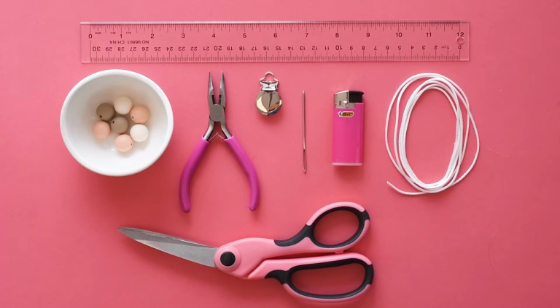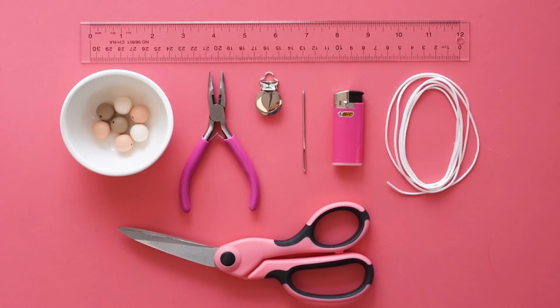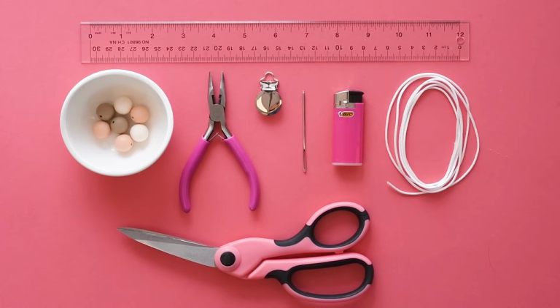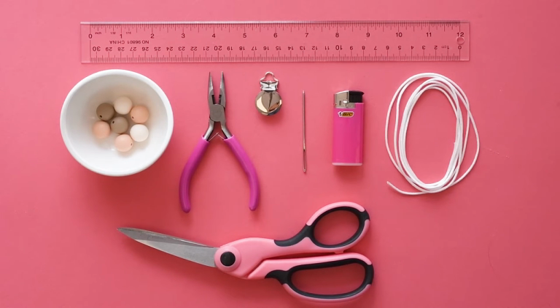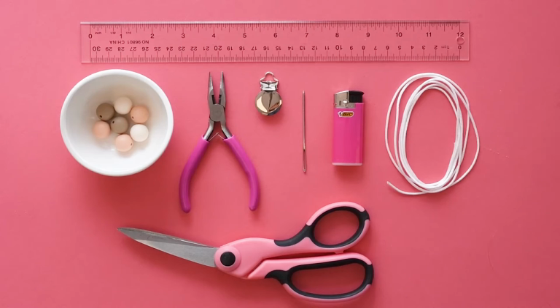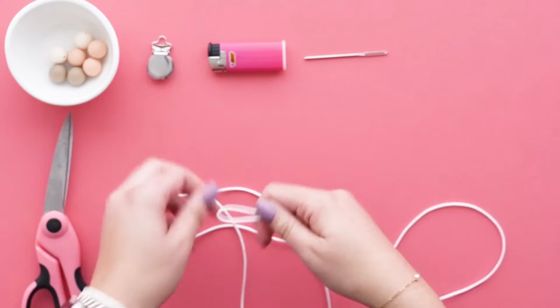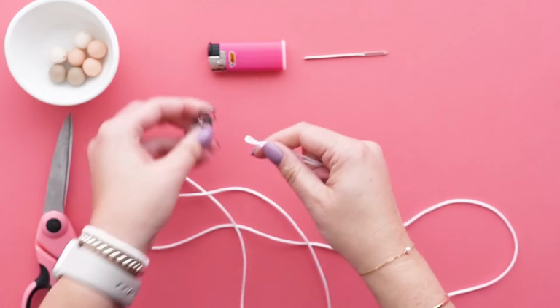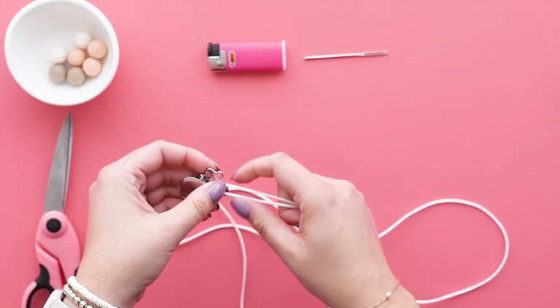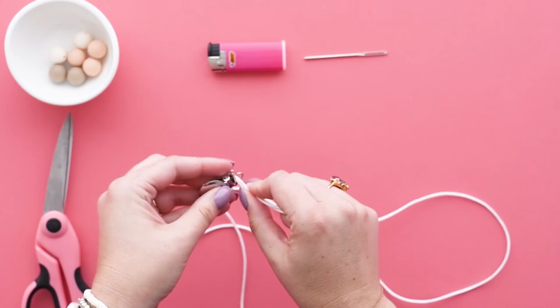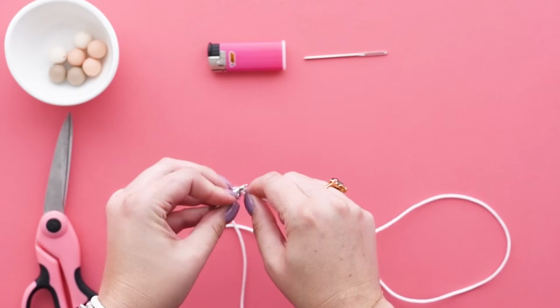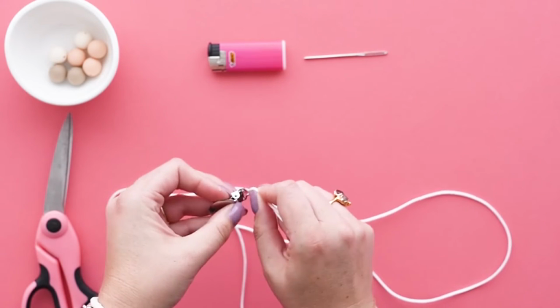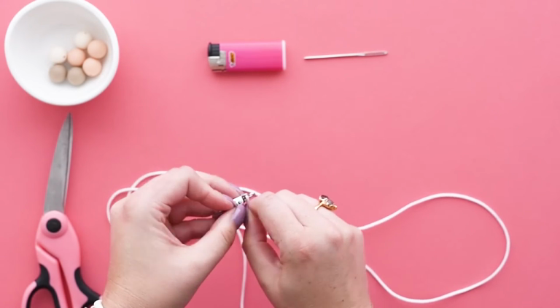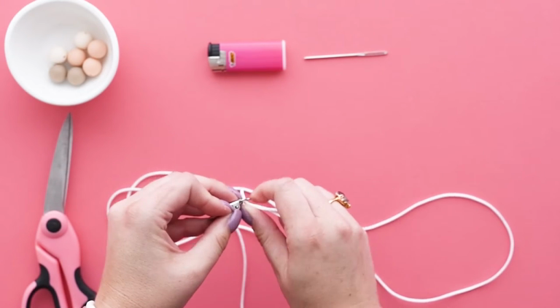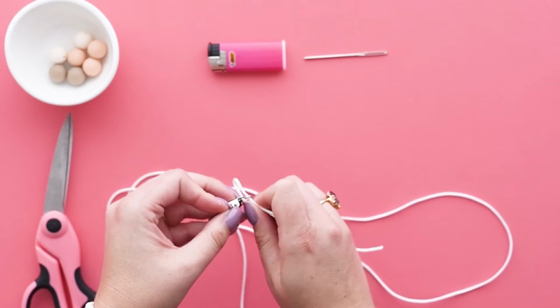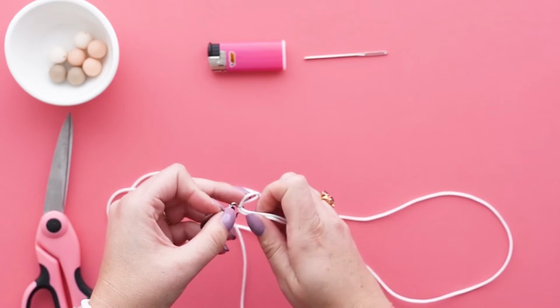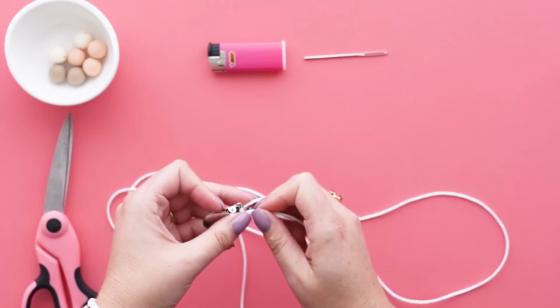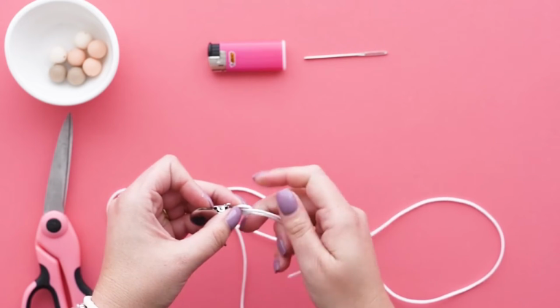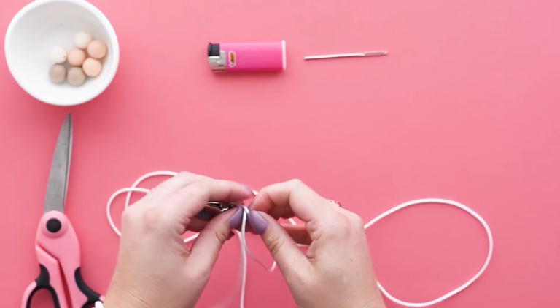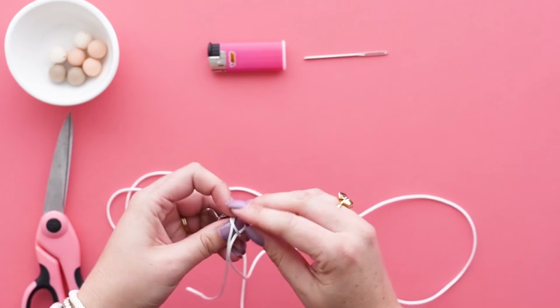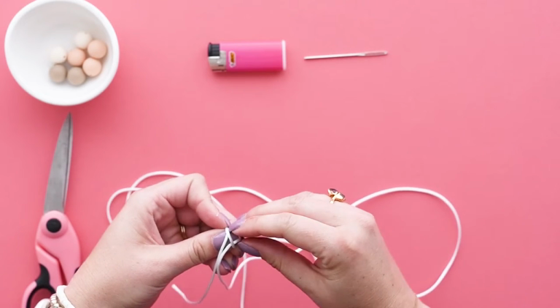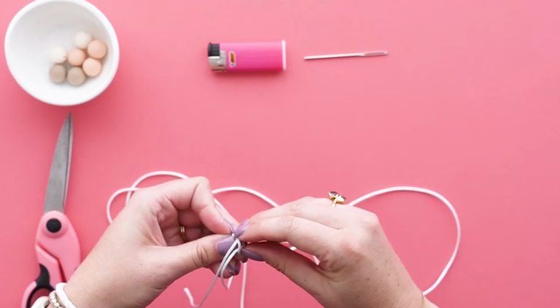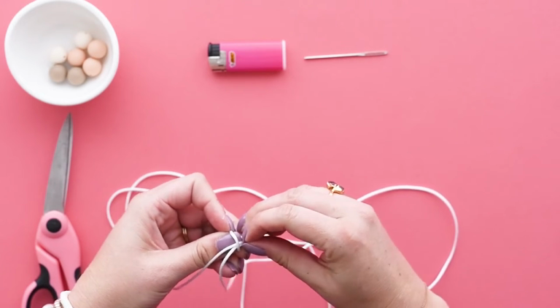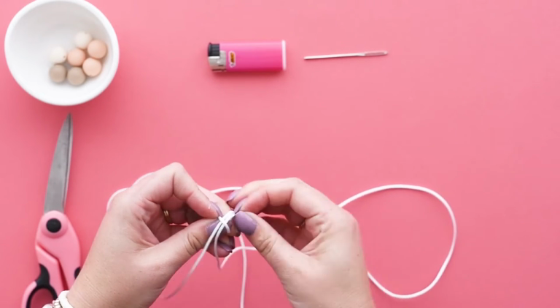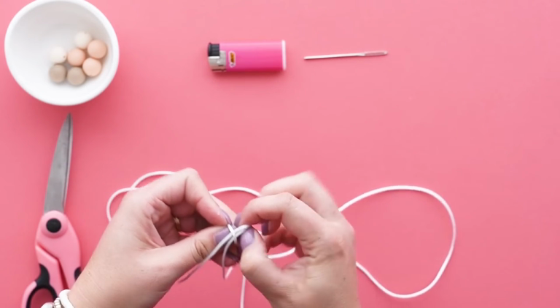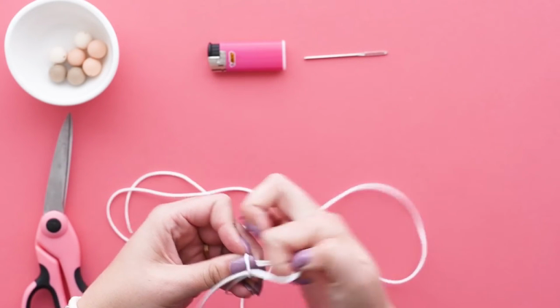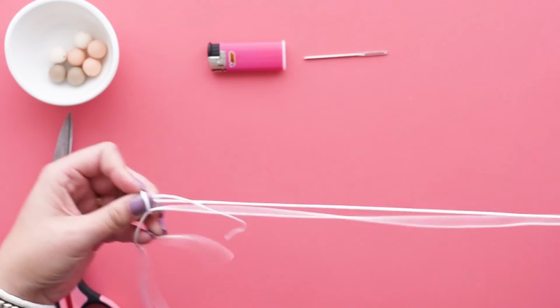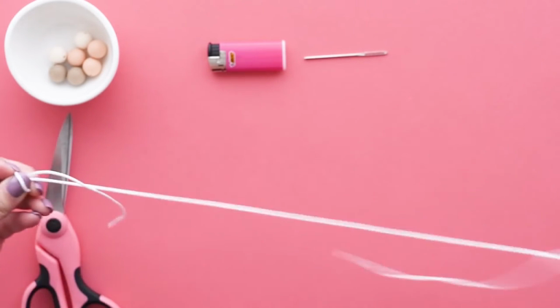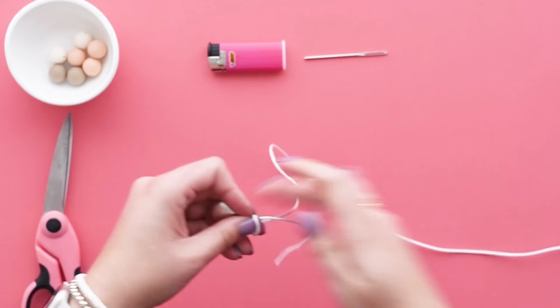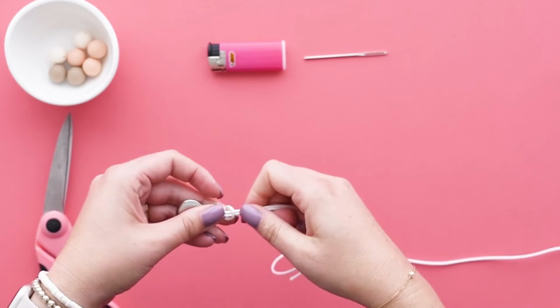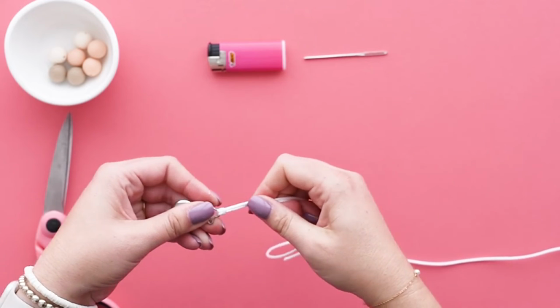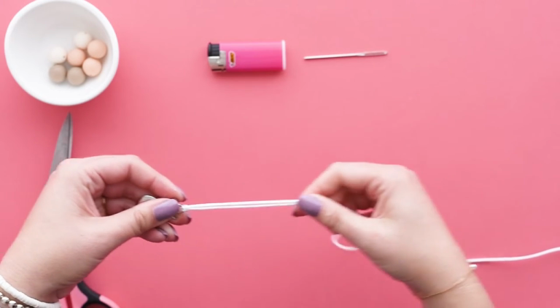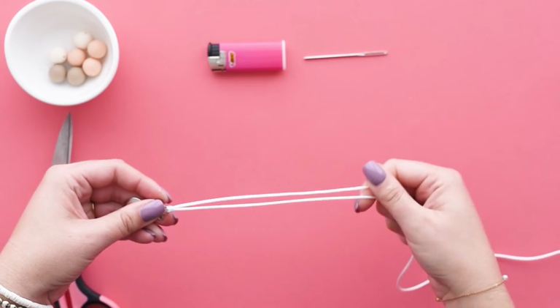Let's get started. Loop your cord through the clip hook, leaving one side of the cord longer and the other side with about two and a half inches of length from the end of the clip hook.